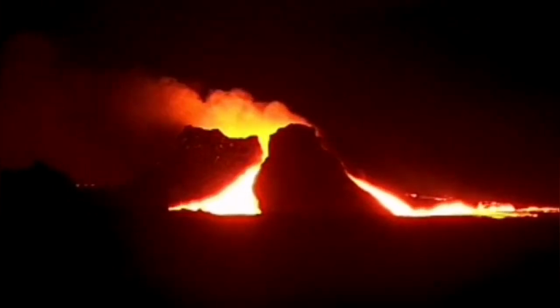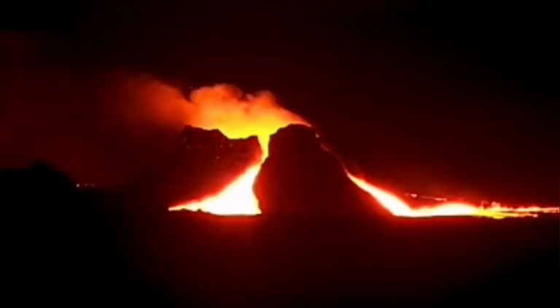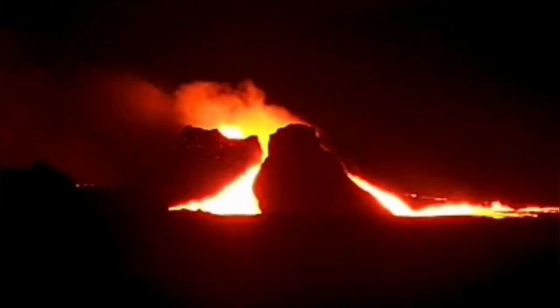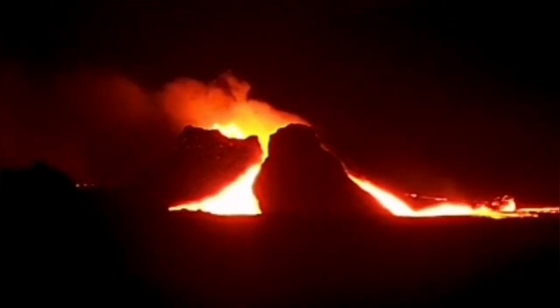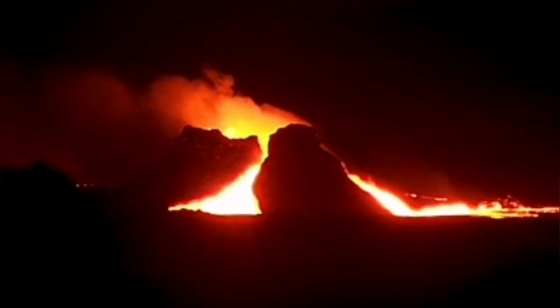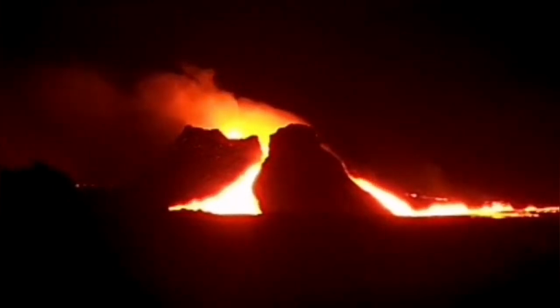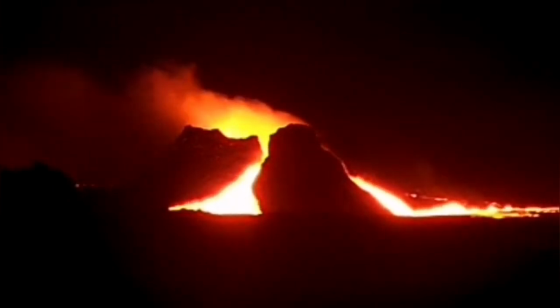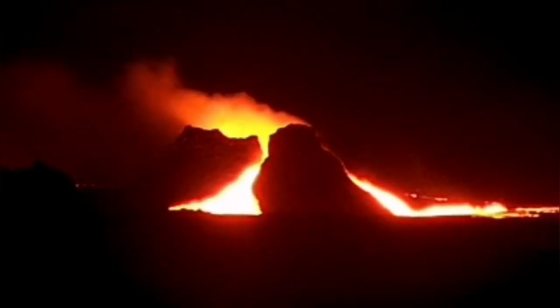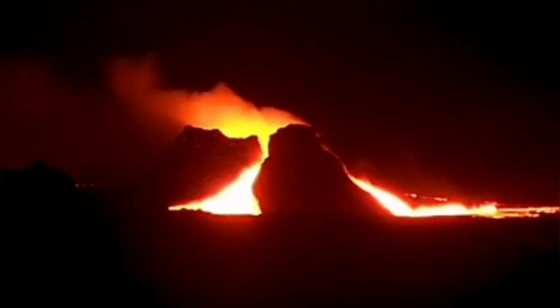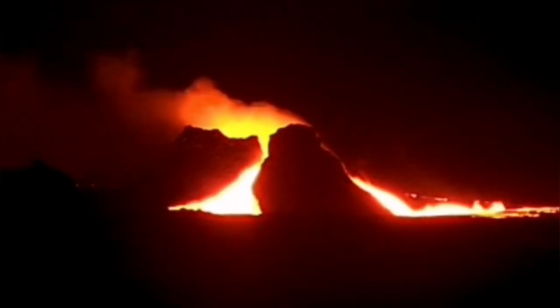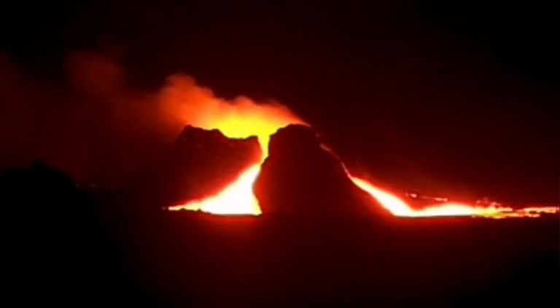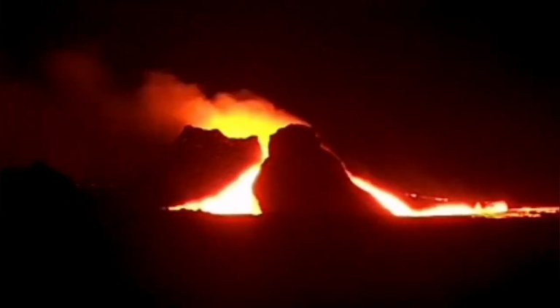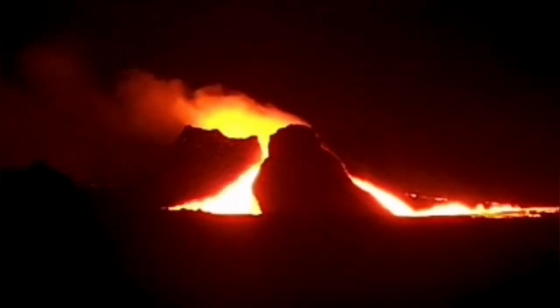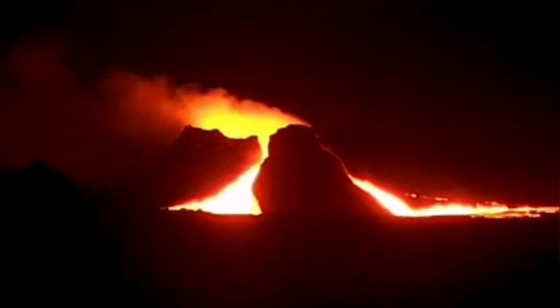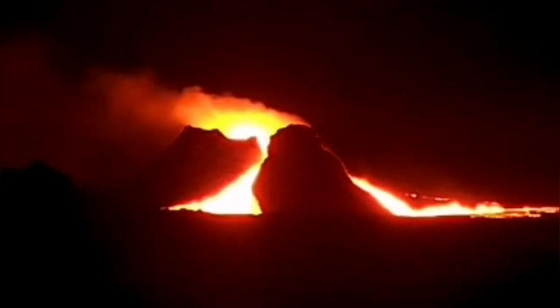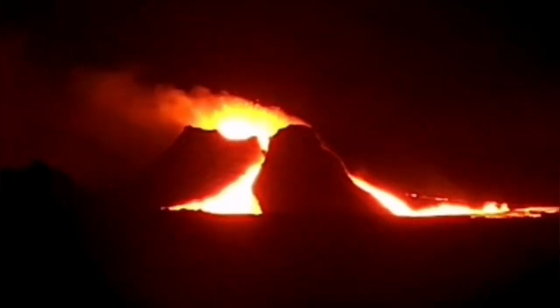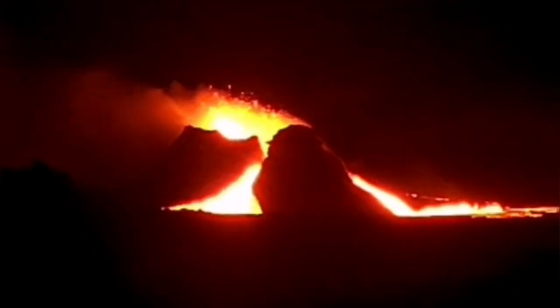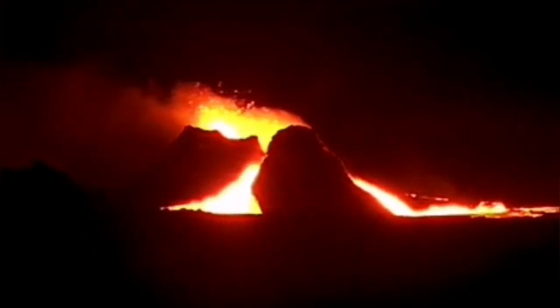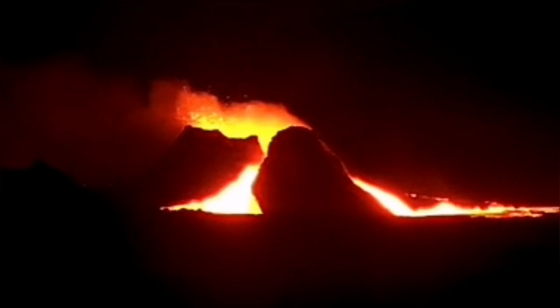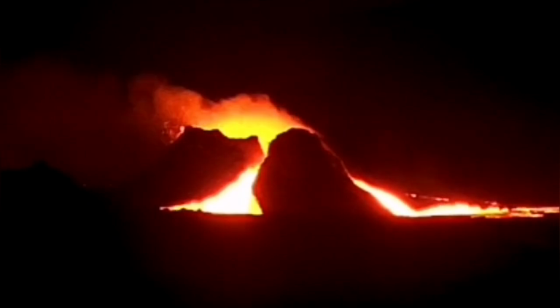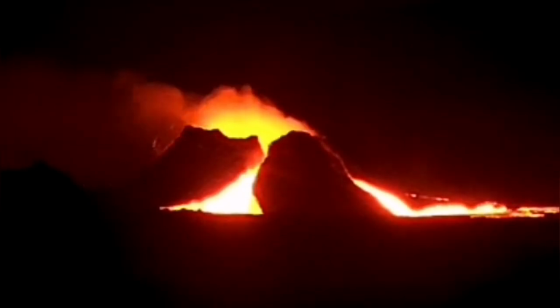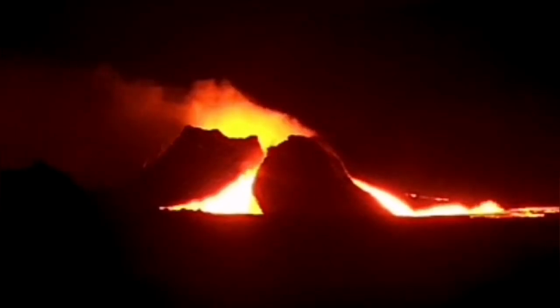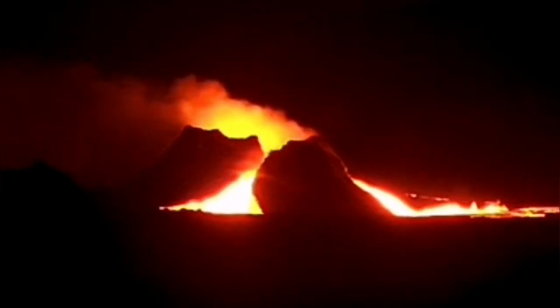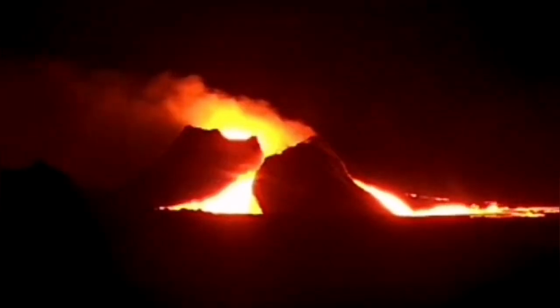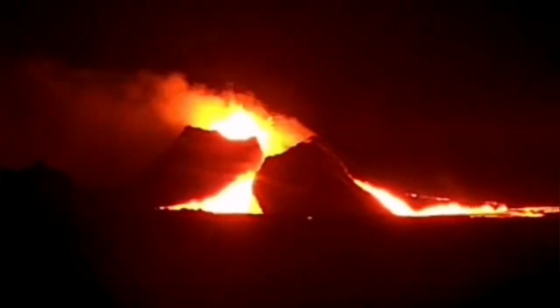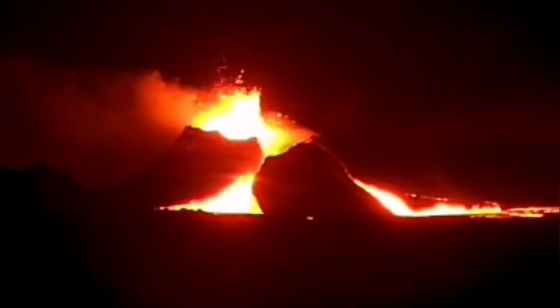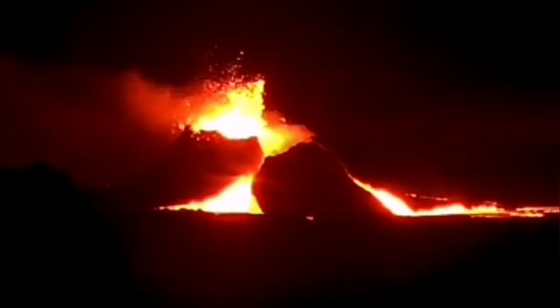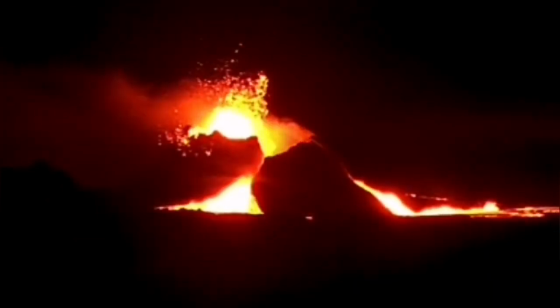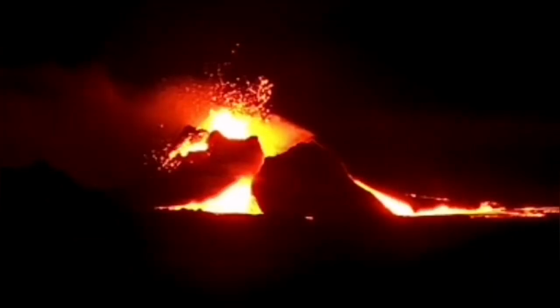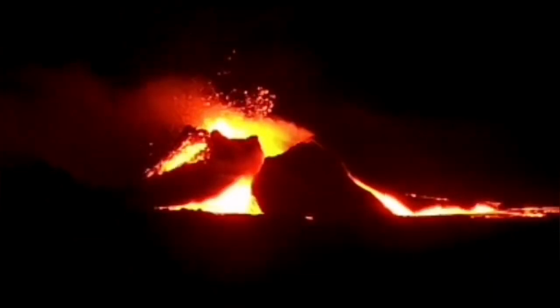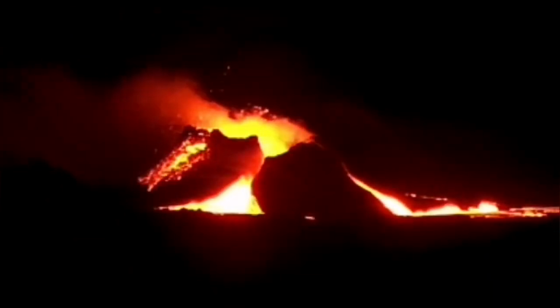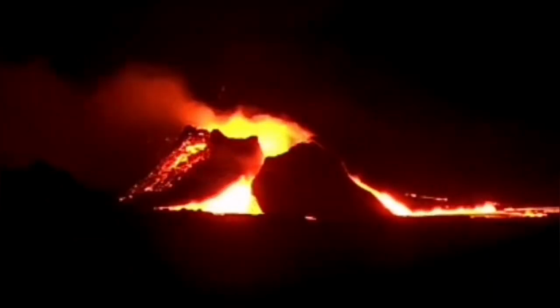Well, we have seen this before, once again, in the Litli-Hrútur volcano. This volcano — this one, which I have named as K1 —